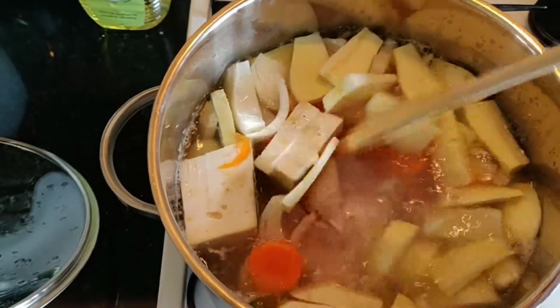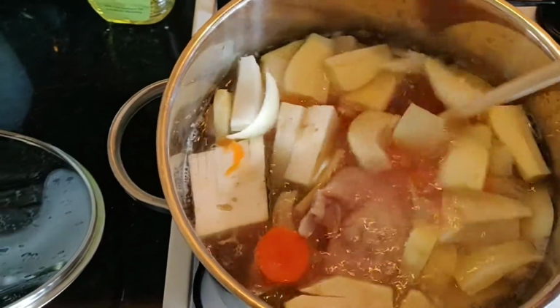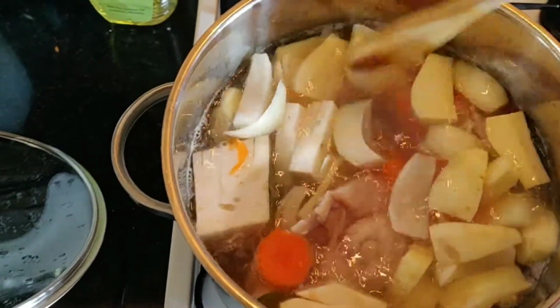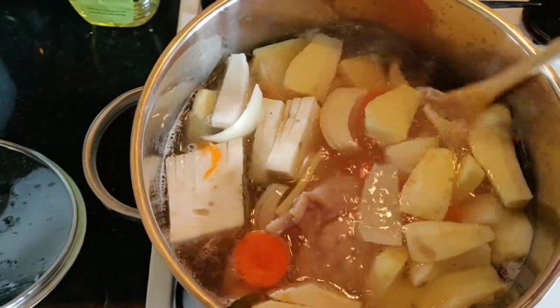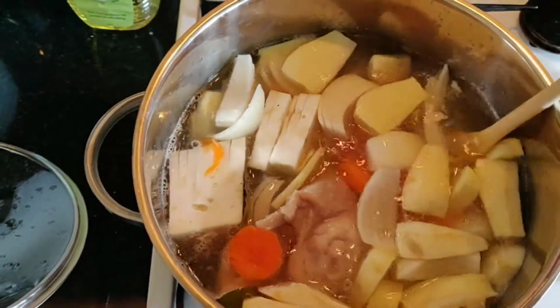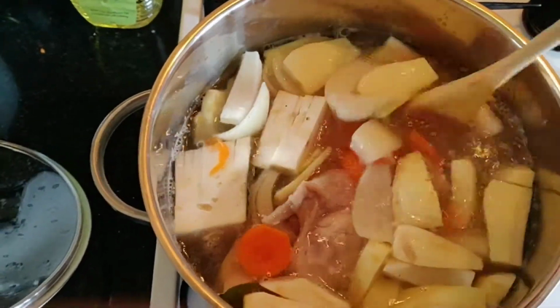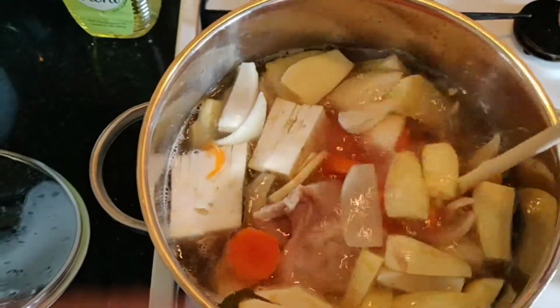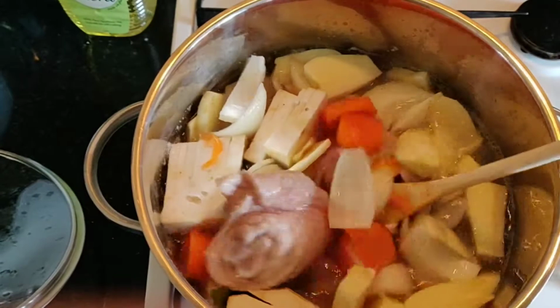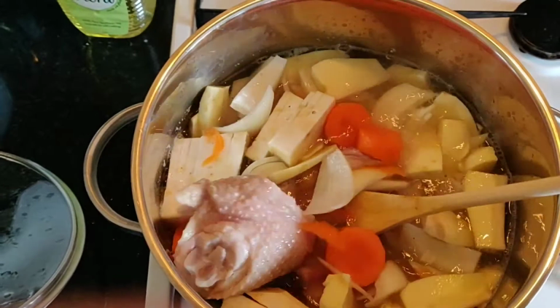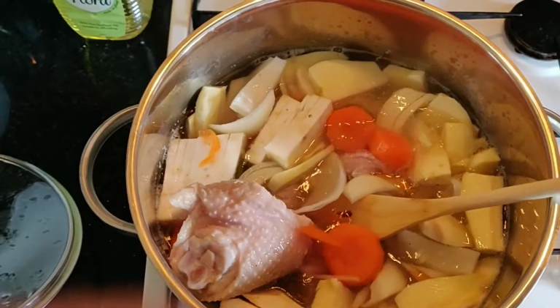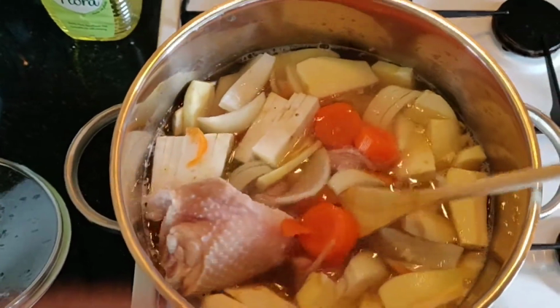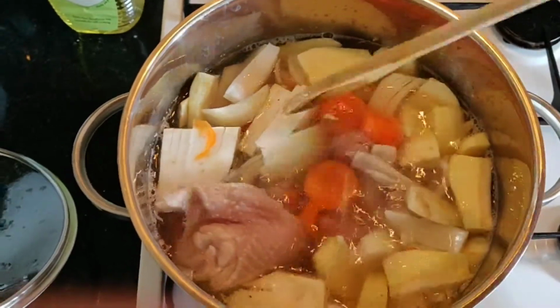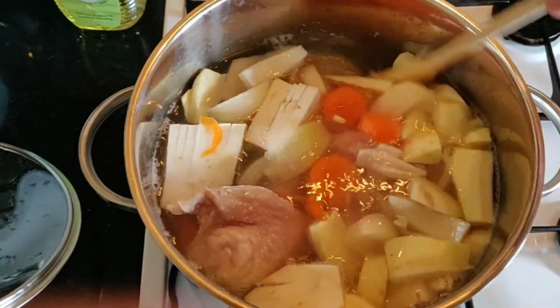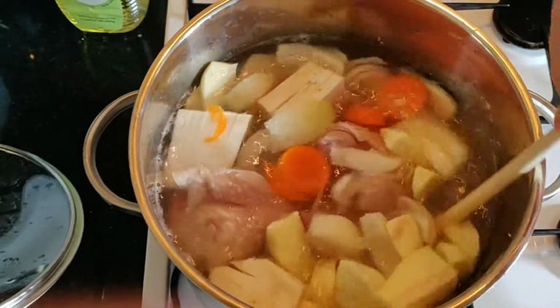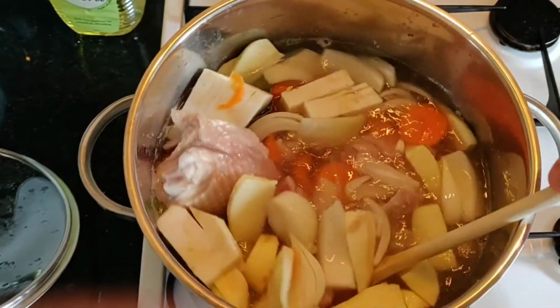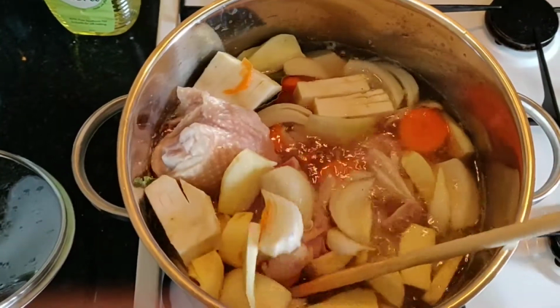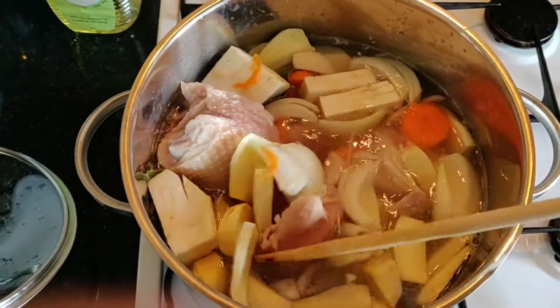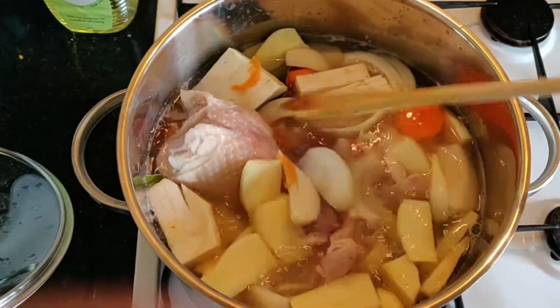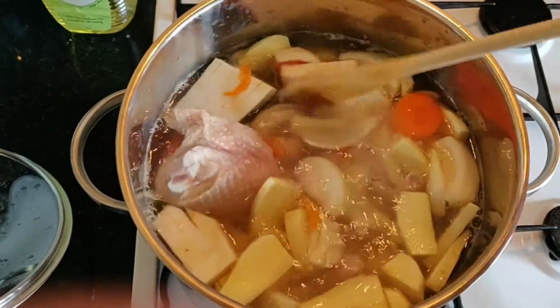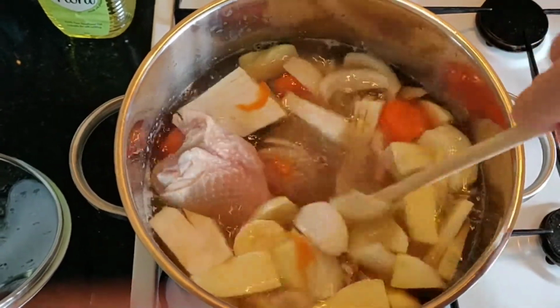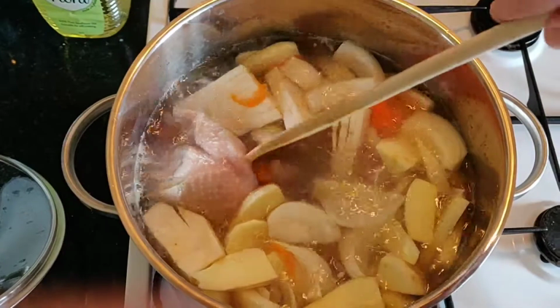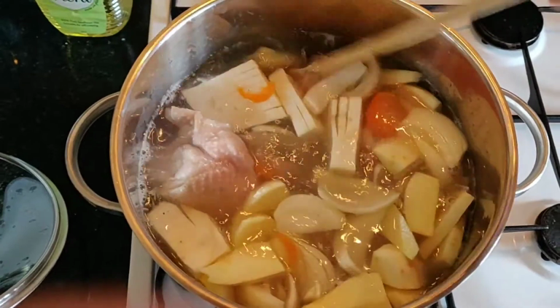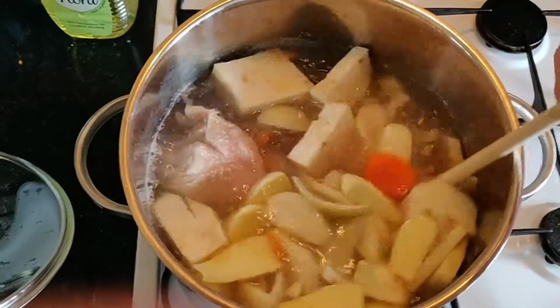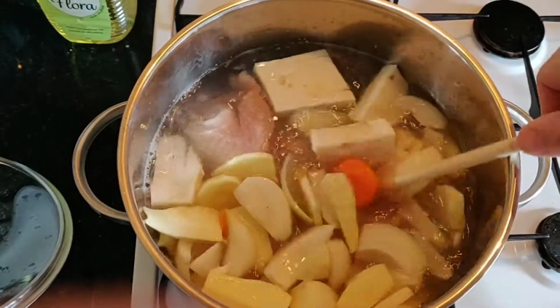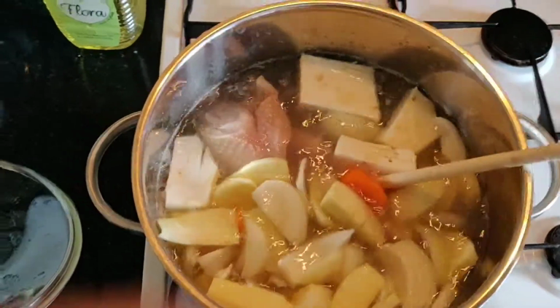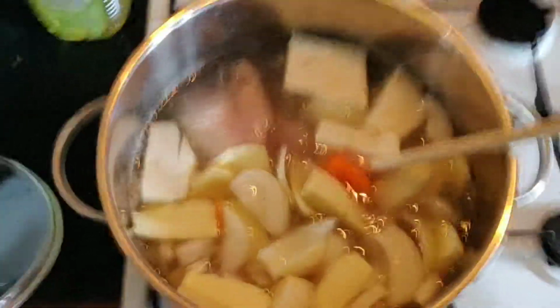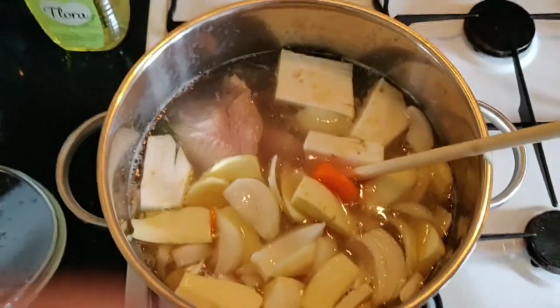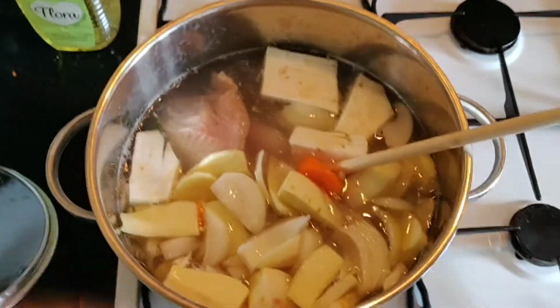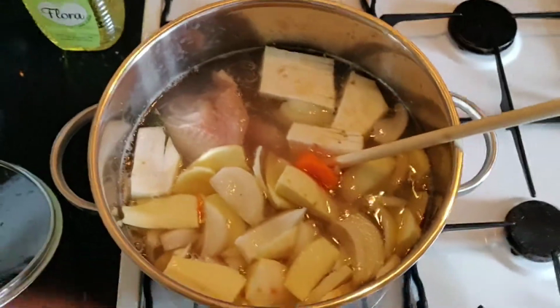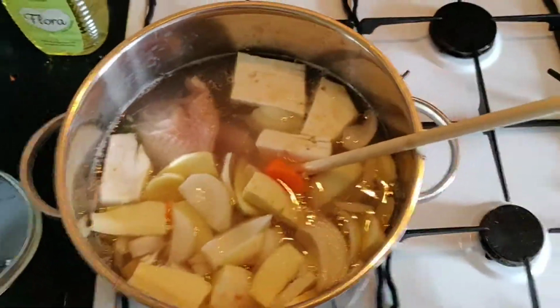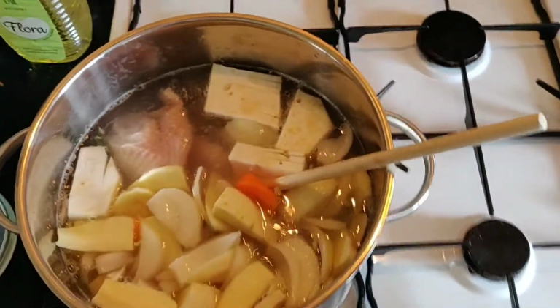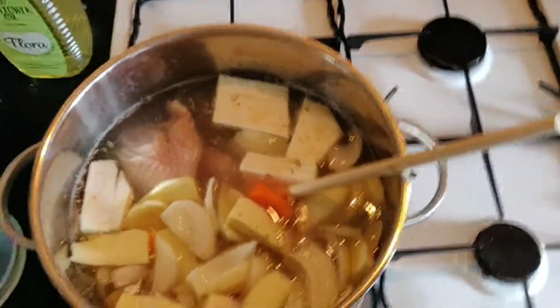What you do is you remove the thighs, take the skin off — that's what I like to do — take the meat off the bone and add it back in. Whatever you don't use, you can freeze and have it another time.